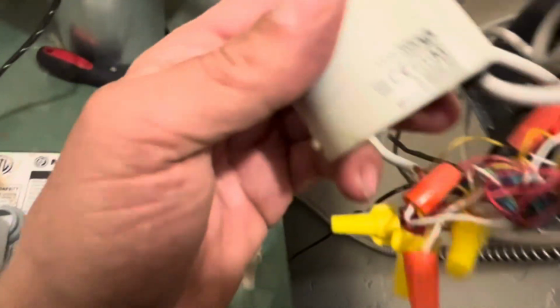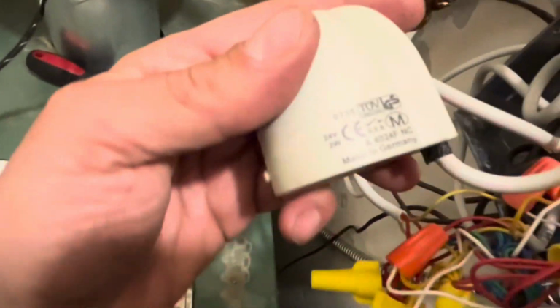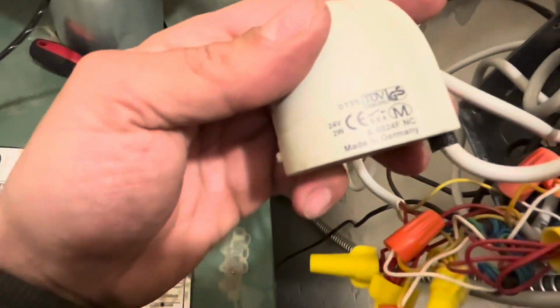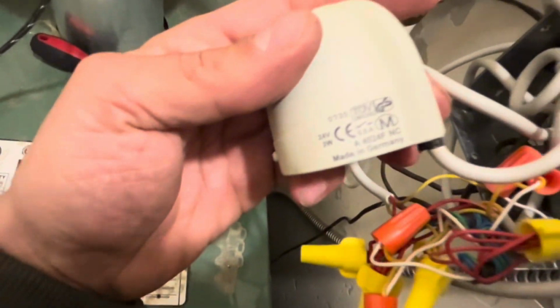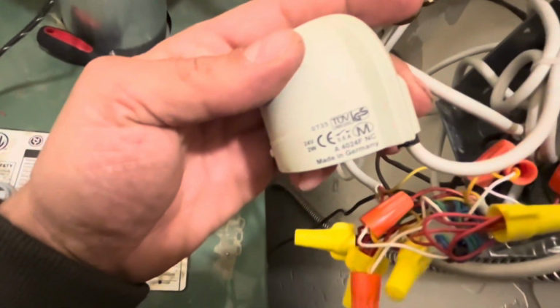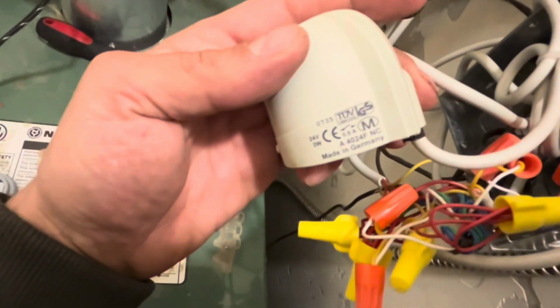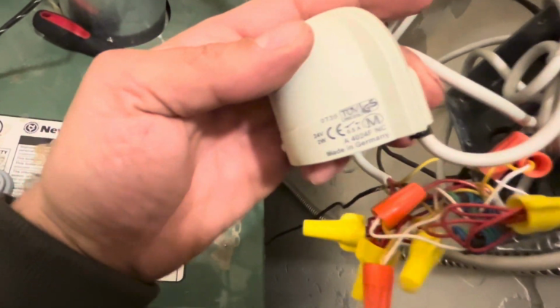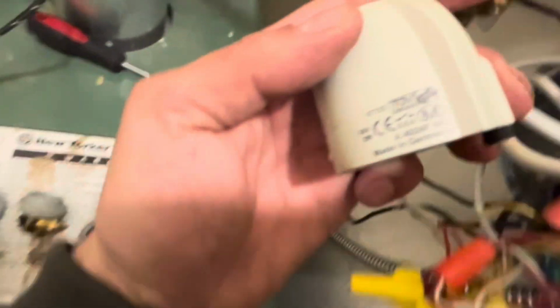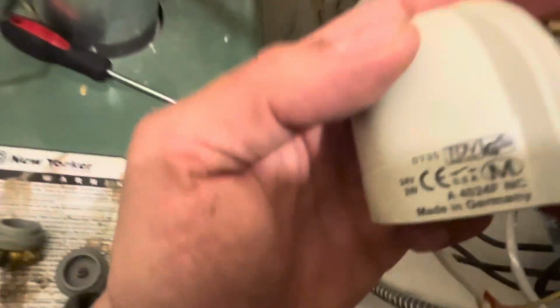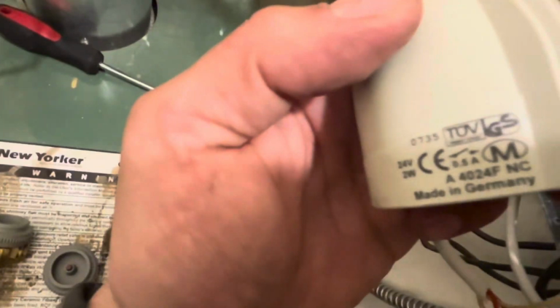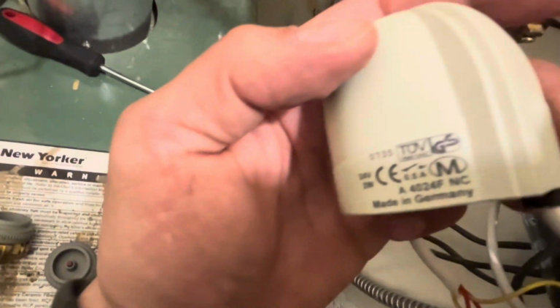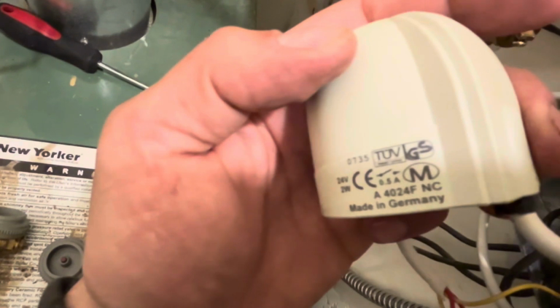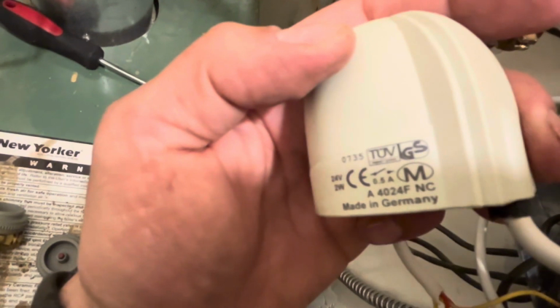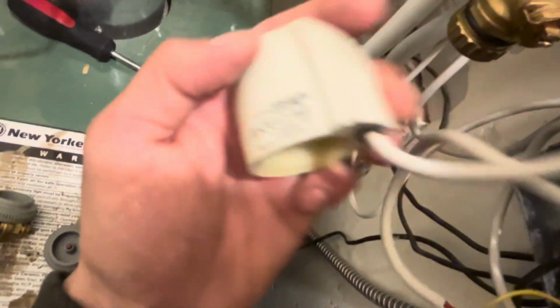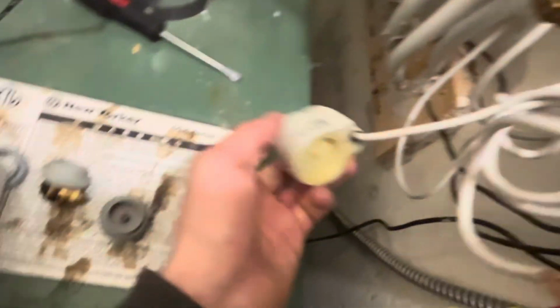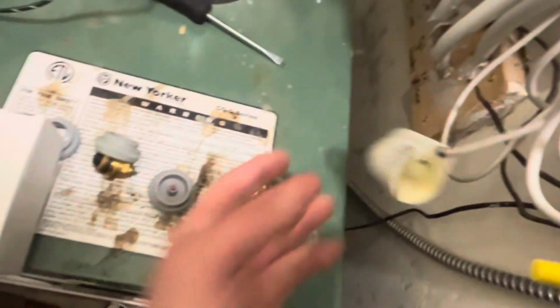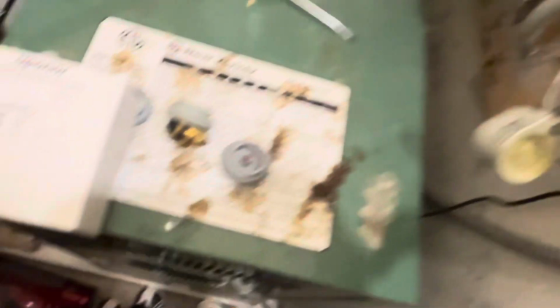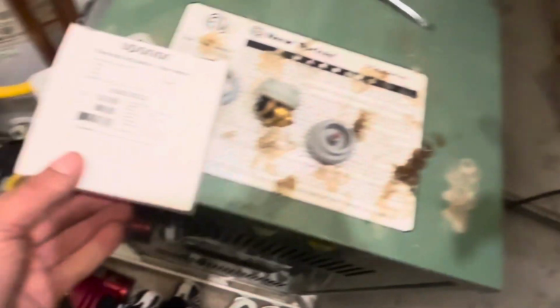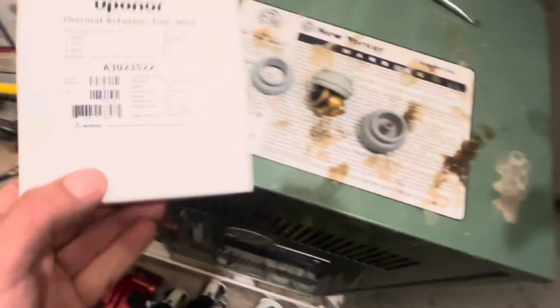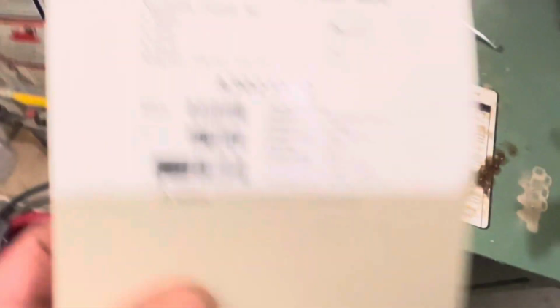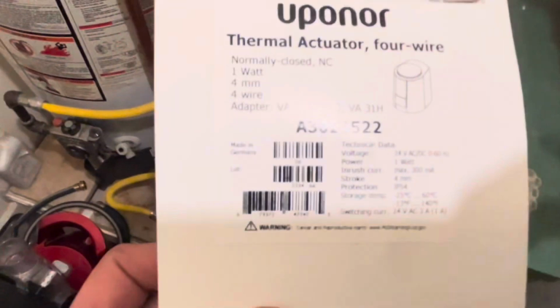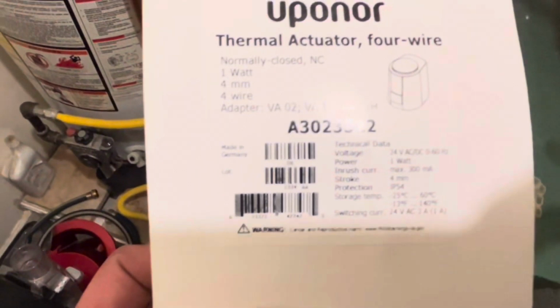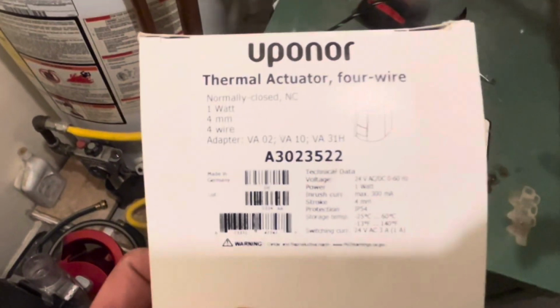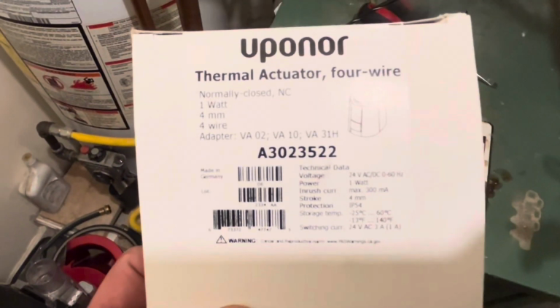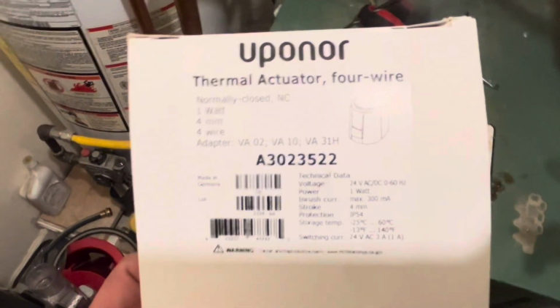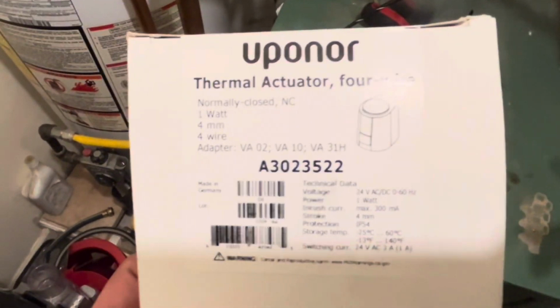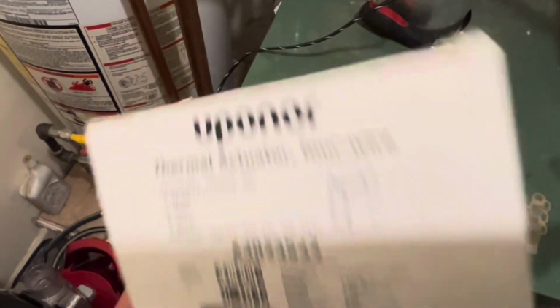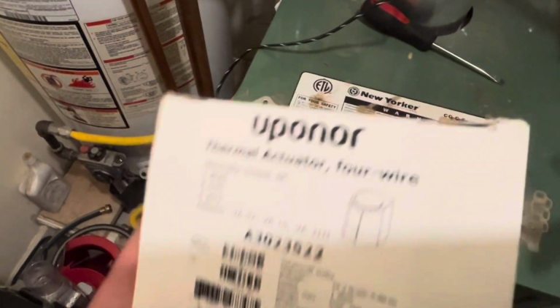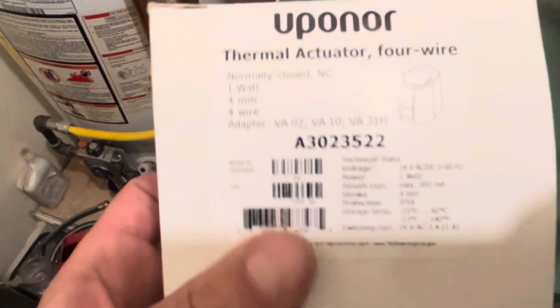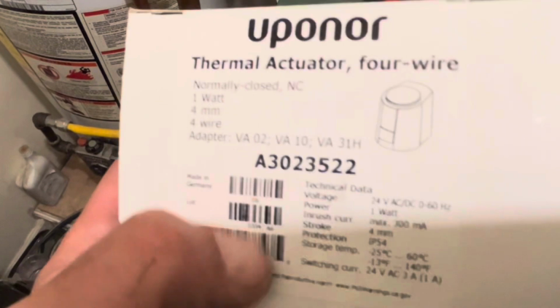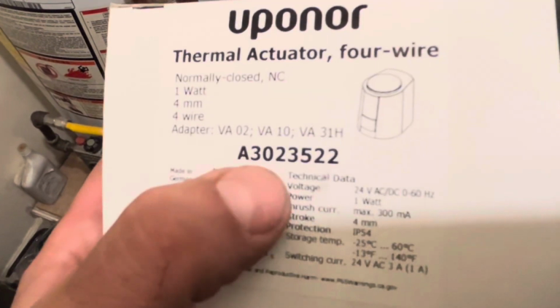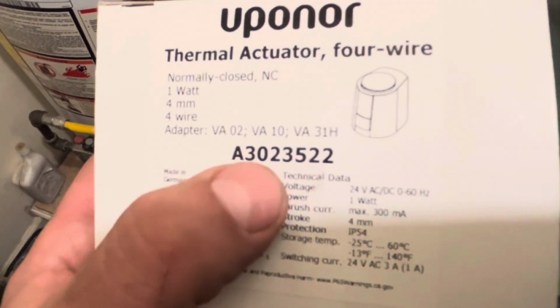How these actuators work is when it's clipped on and held down, it keeps the valve closed. And when you turn the heat on, it opens it up.